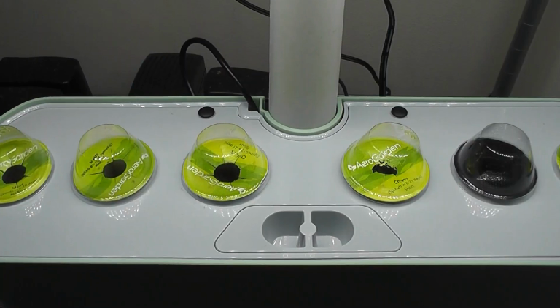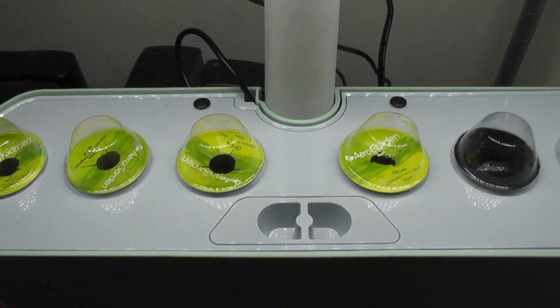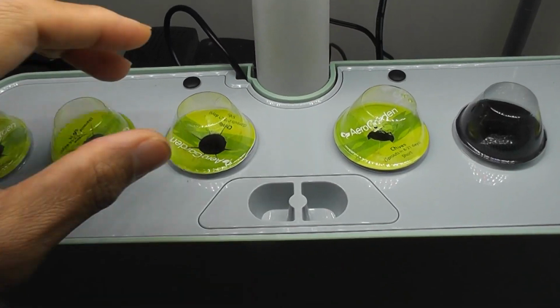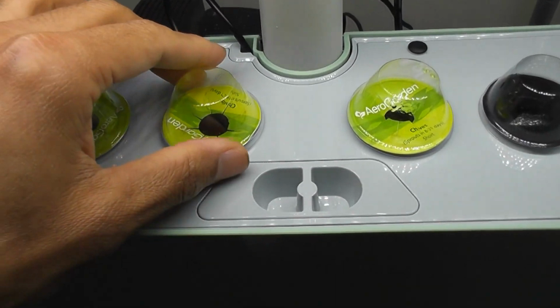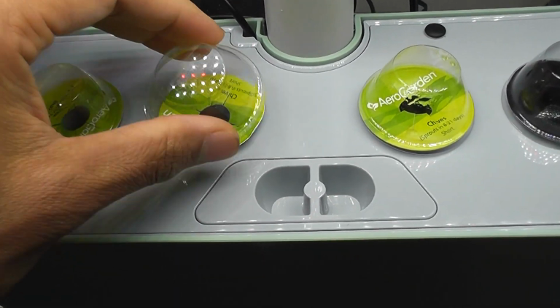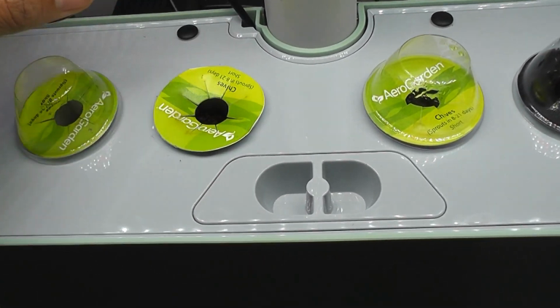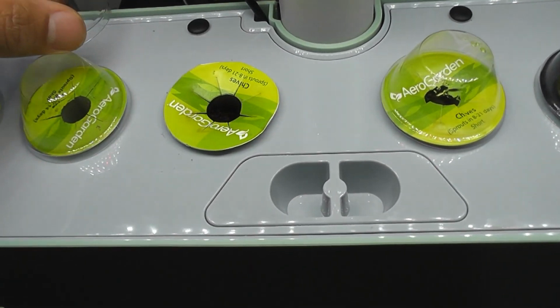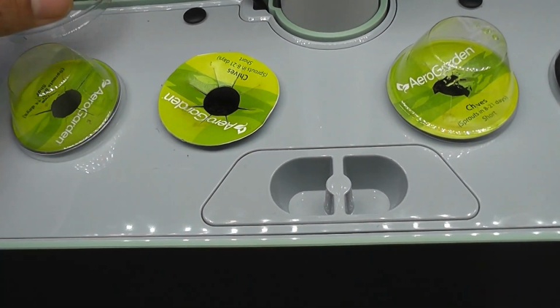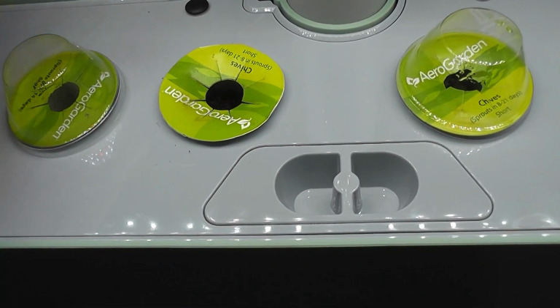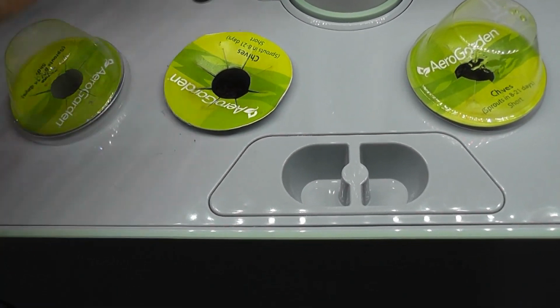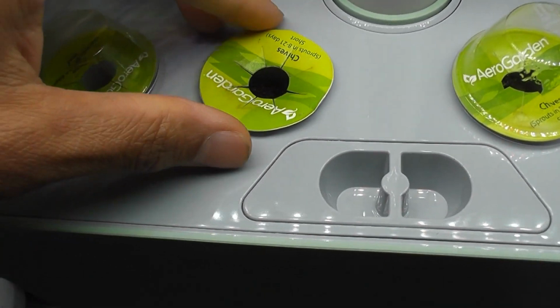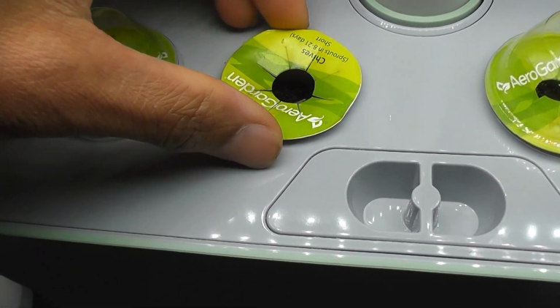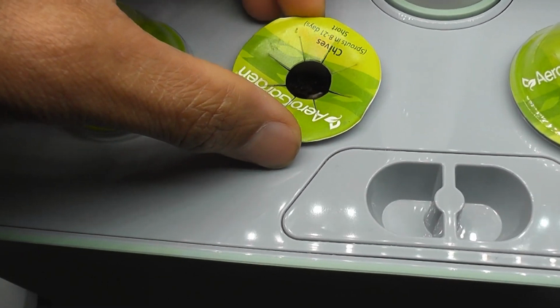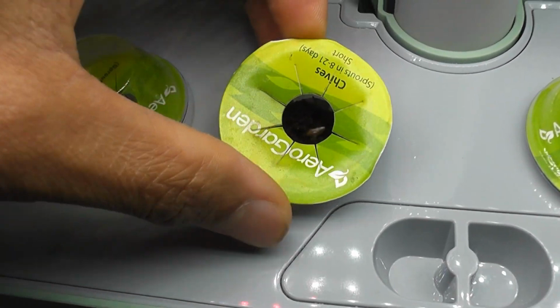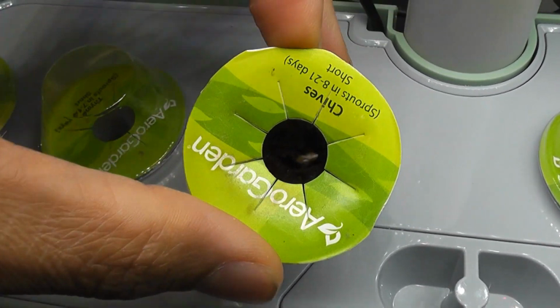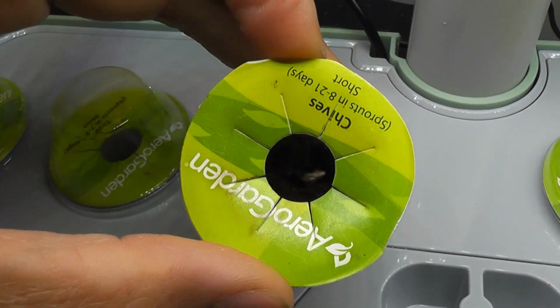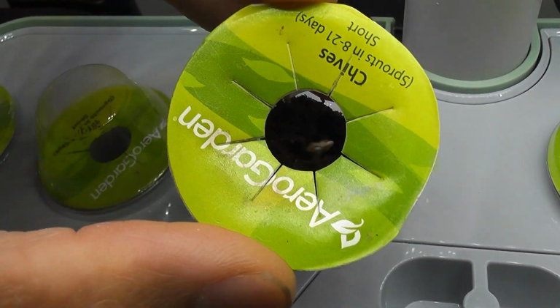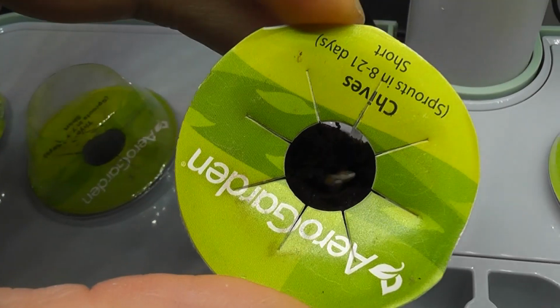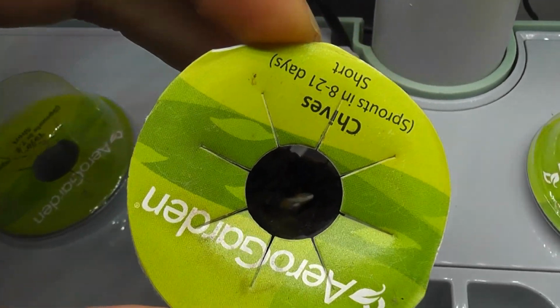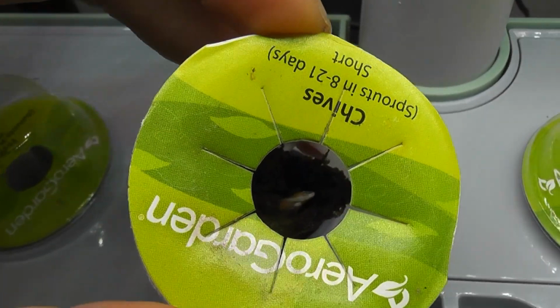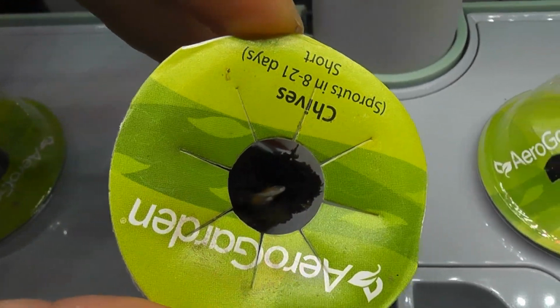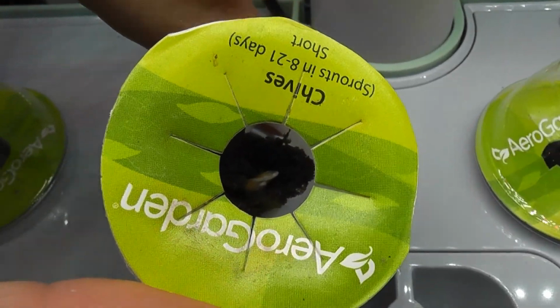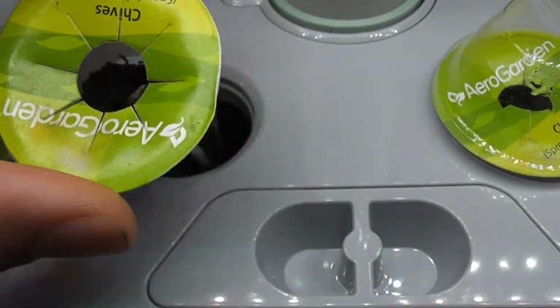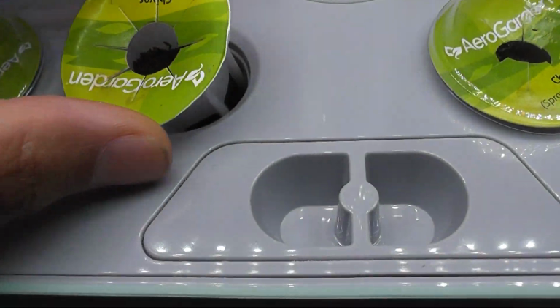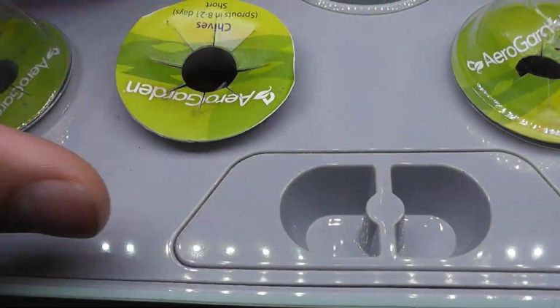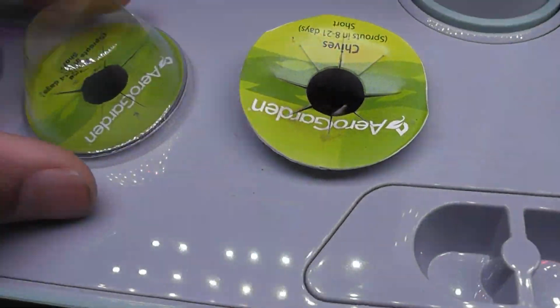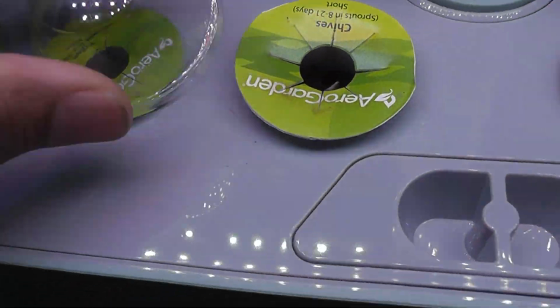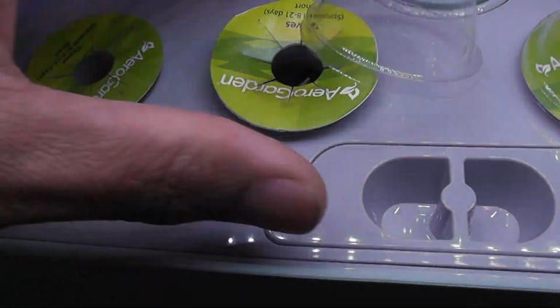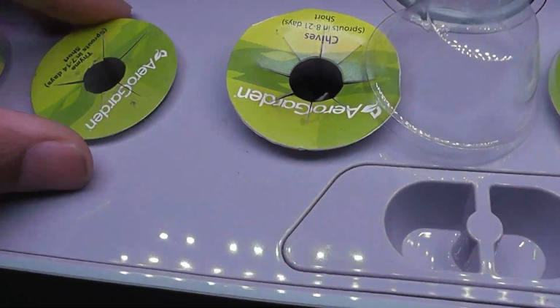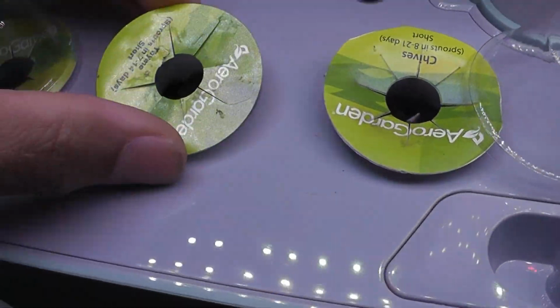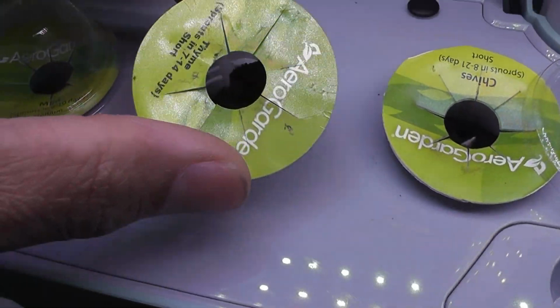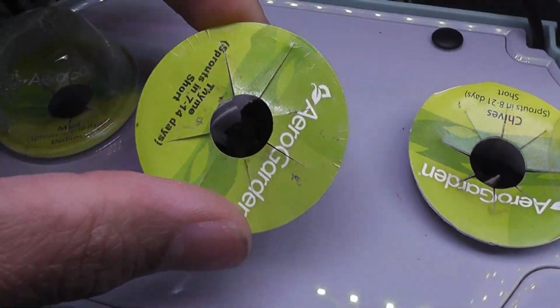It's been four days. I can see the seeds are germinating fine. Since the seeds are too deep in the pod, I couldn't capture it clearly in the video.